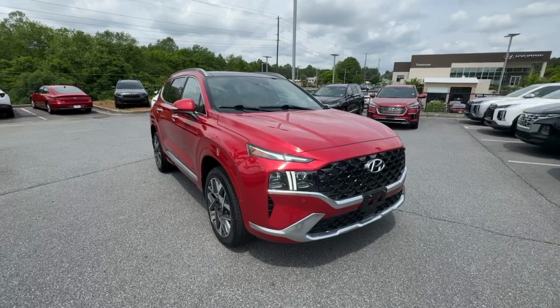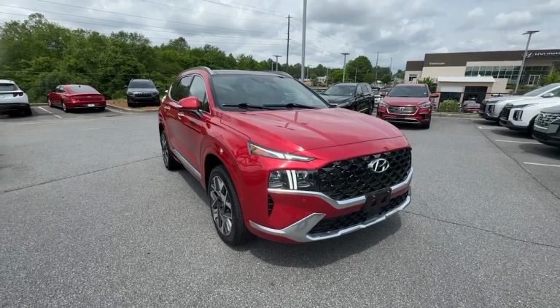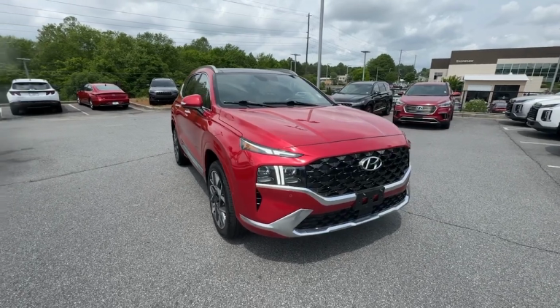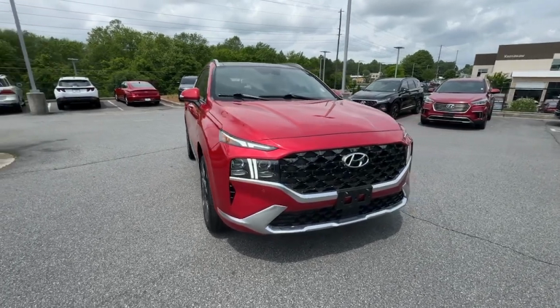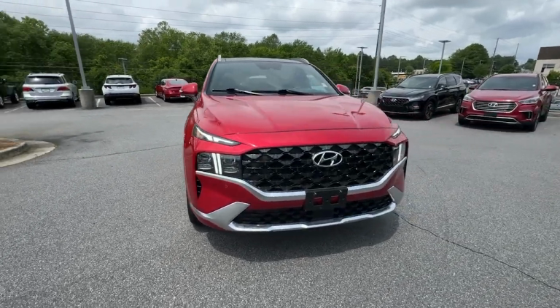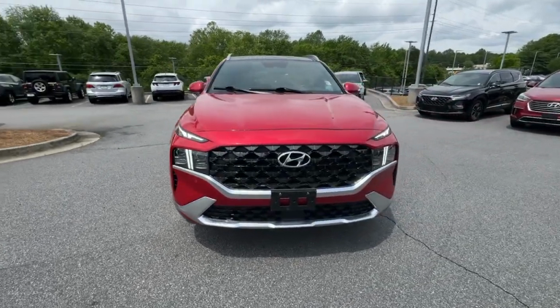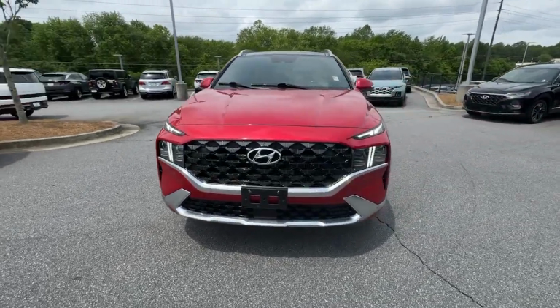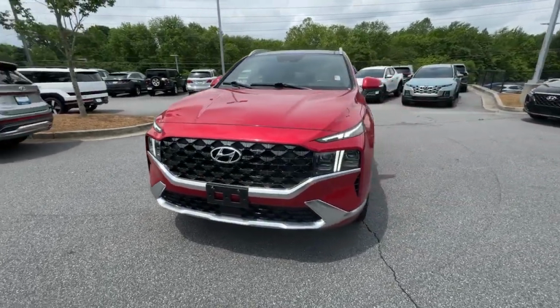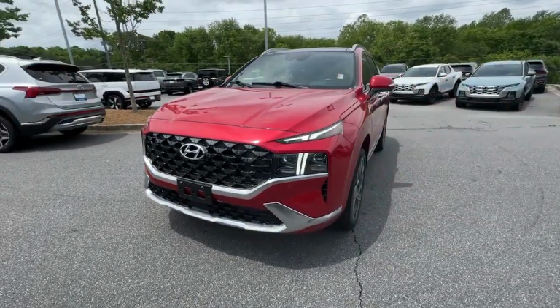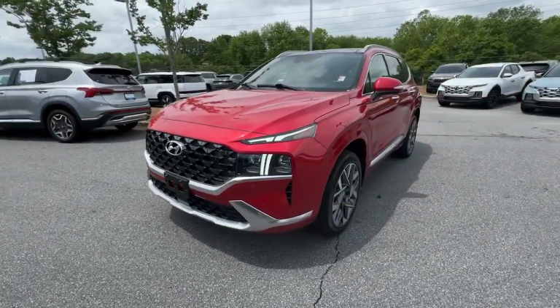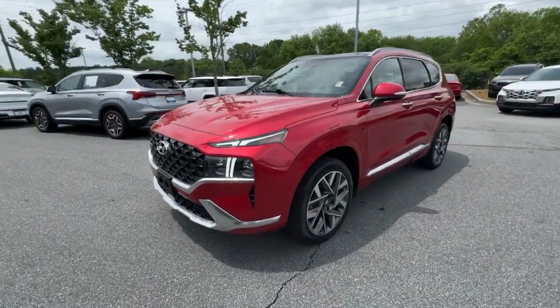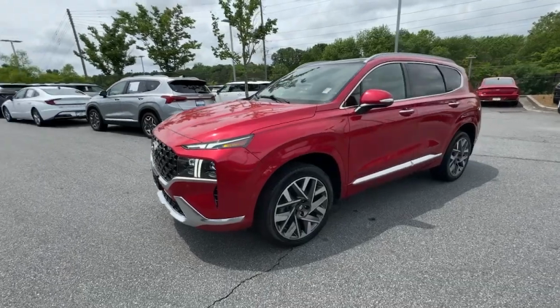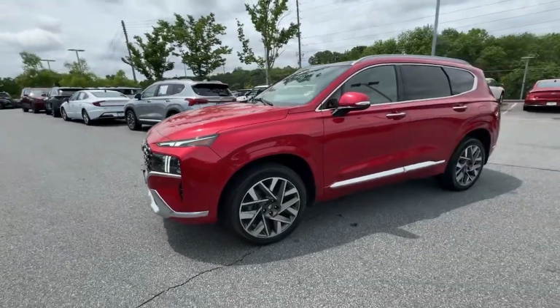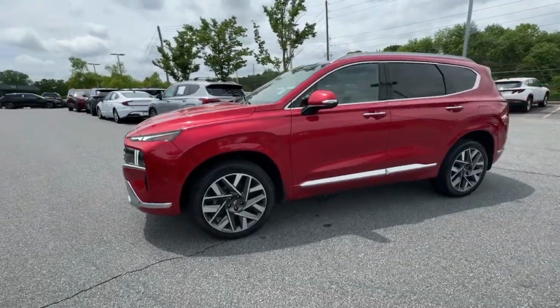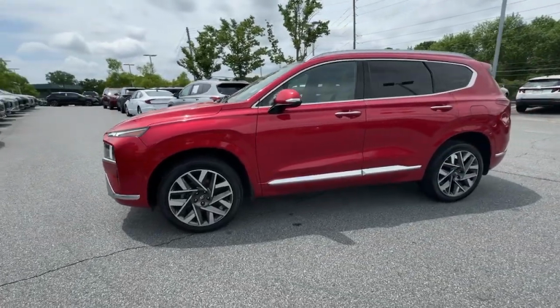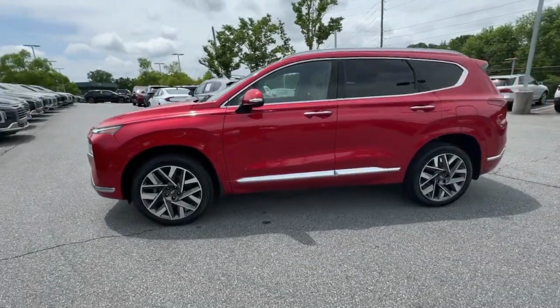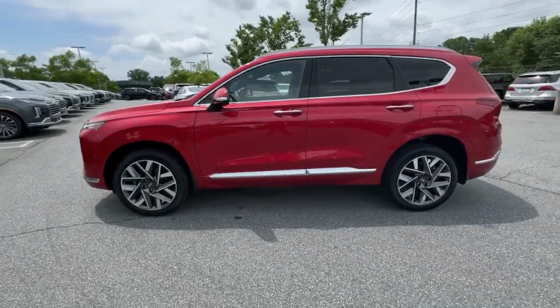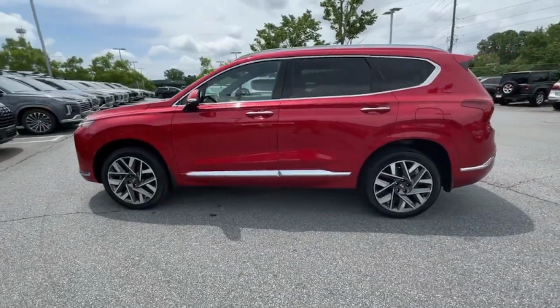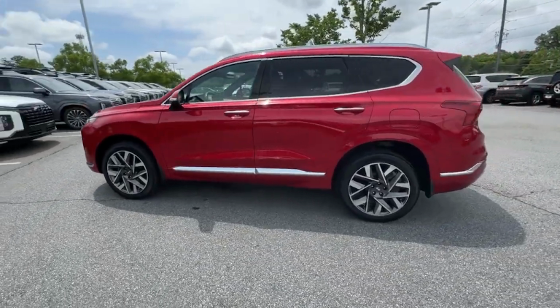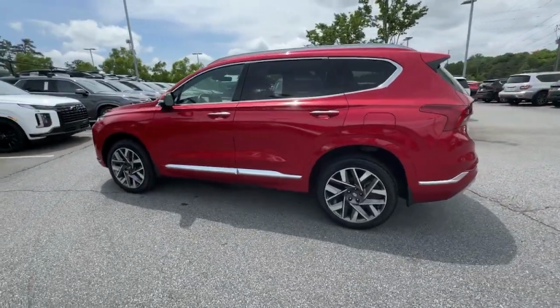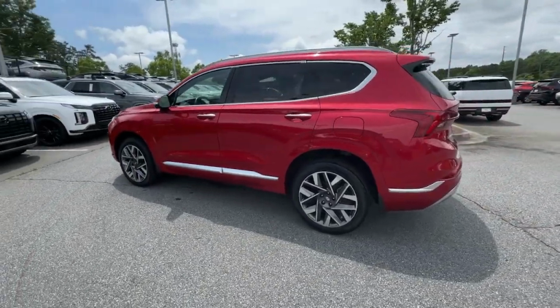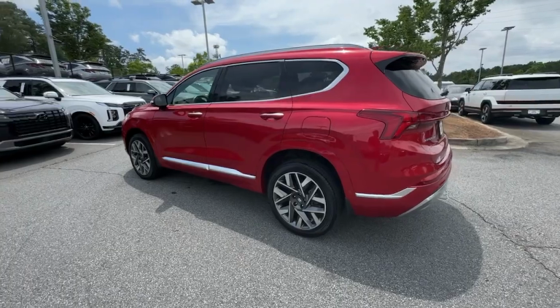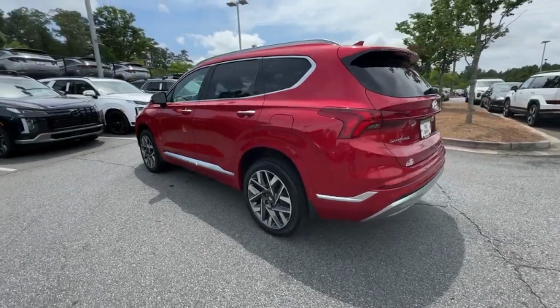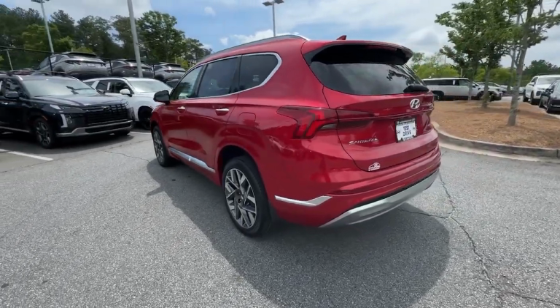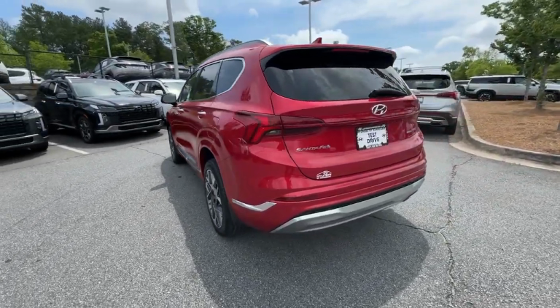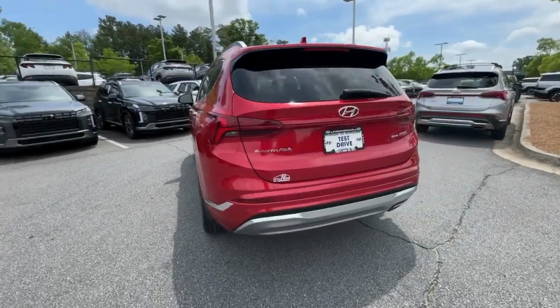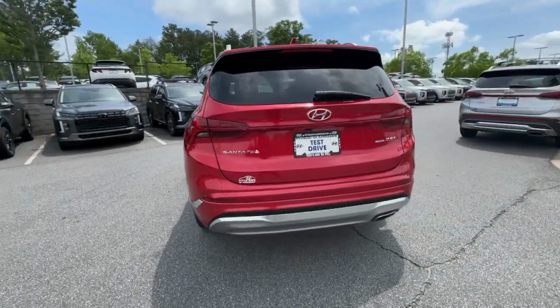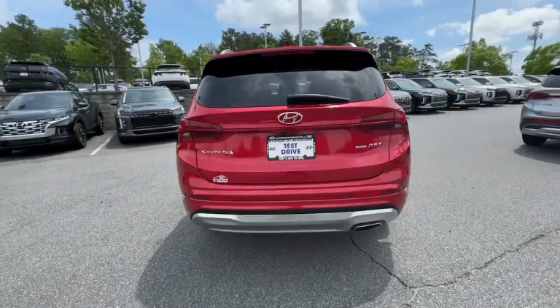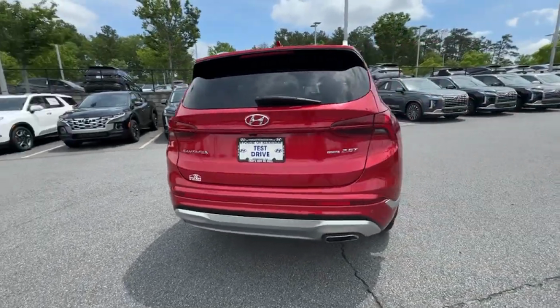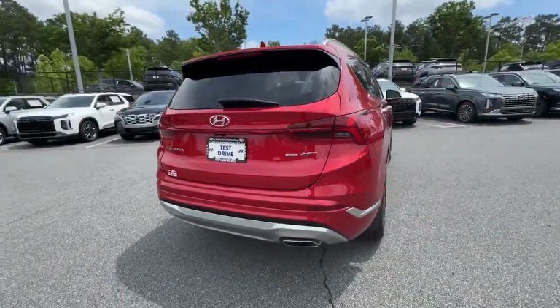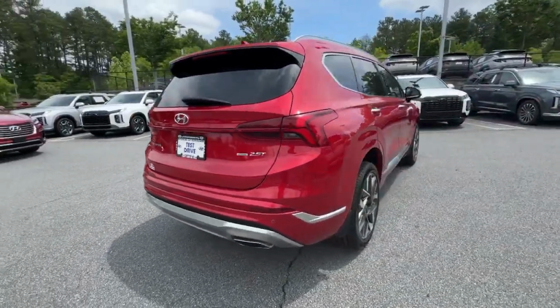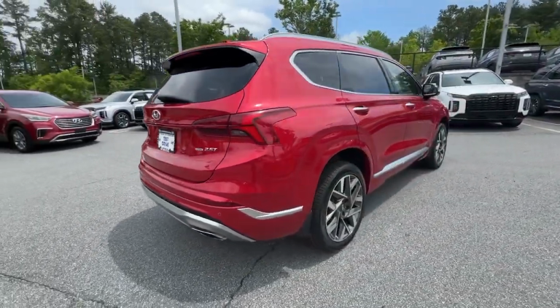Go home happy with the 2022 Hyundai Santa Fe. With less than 70,000 miles on the odometer, this vehicle provides excellent value. All you need to do is relax and enjoy the ride in this stylish and capable Santa Fe.